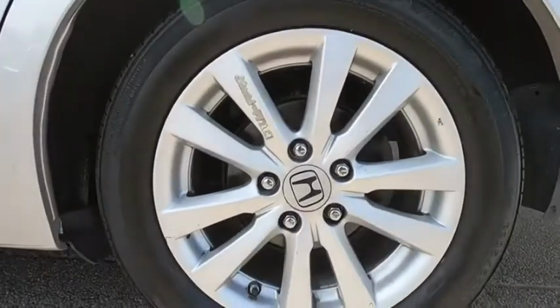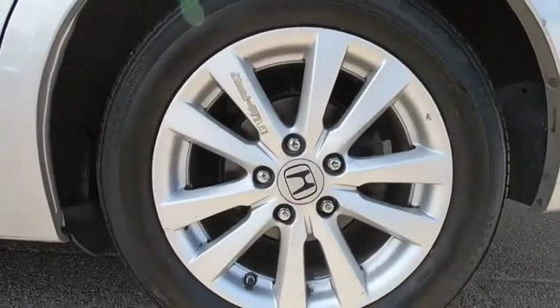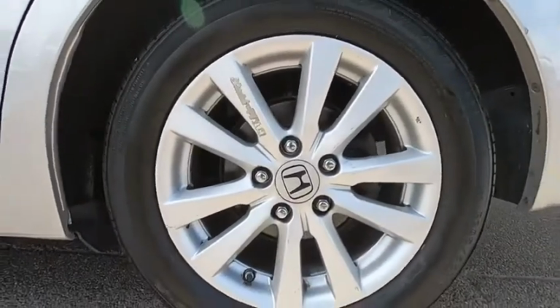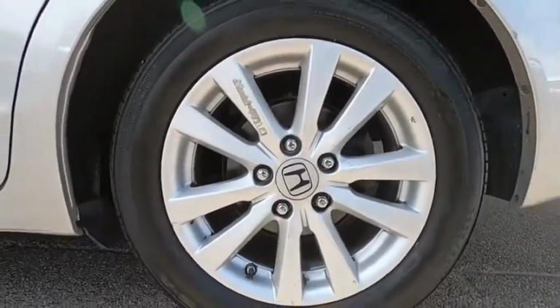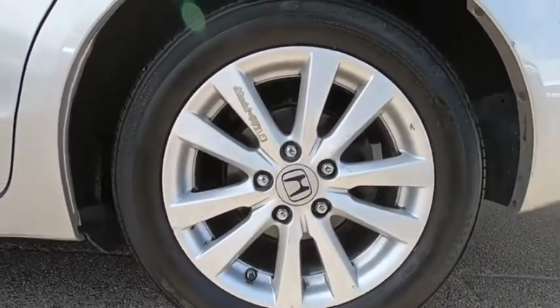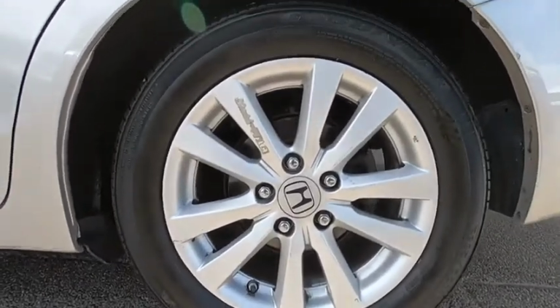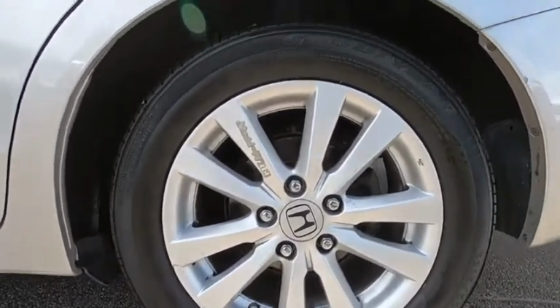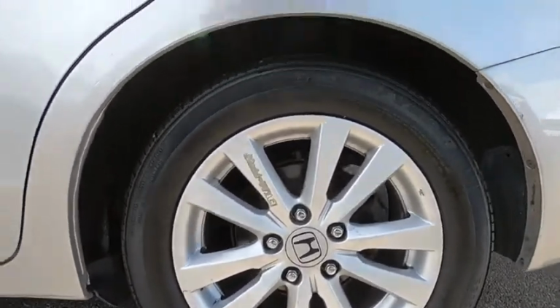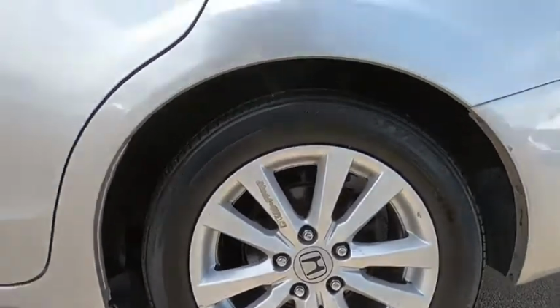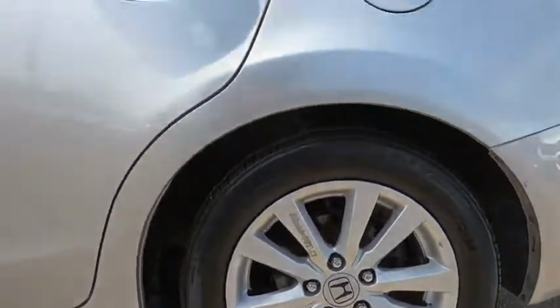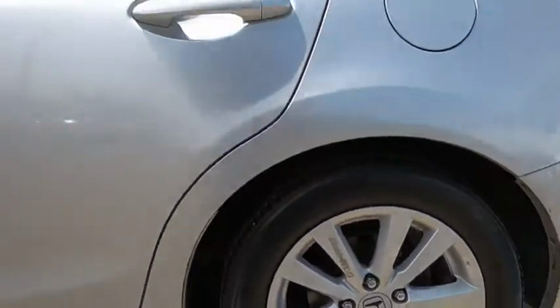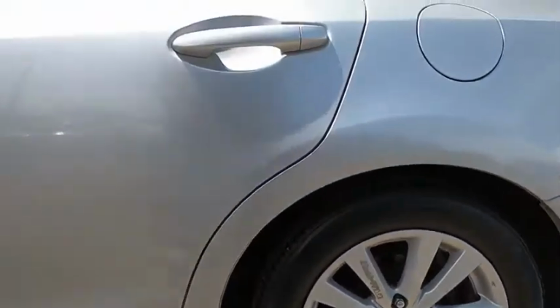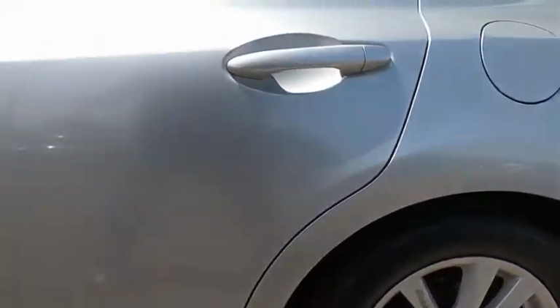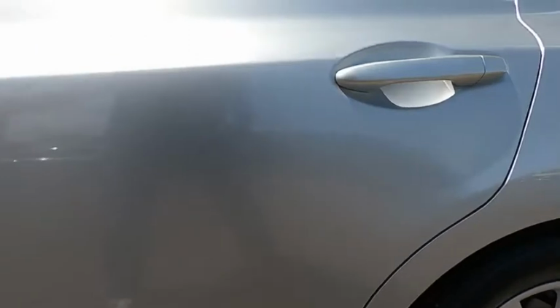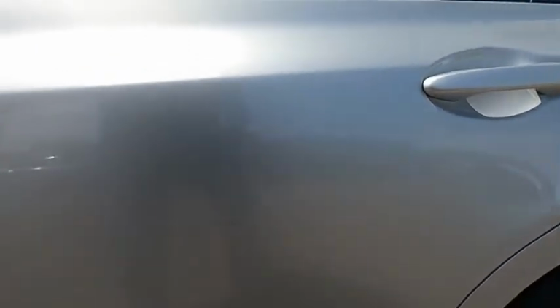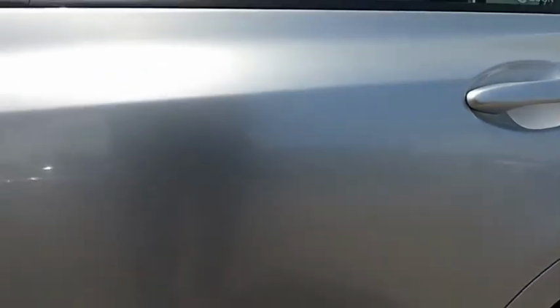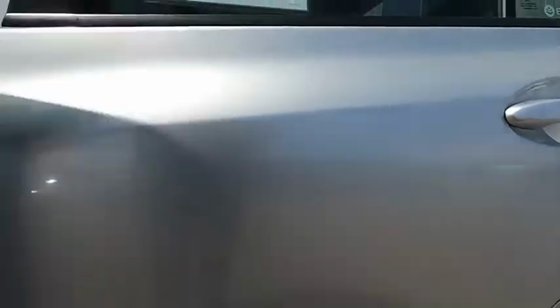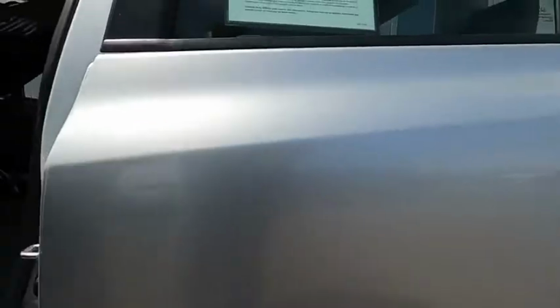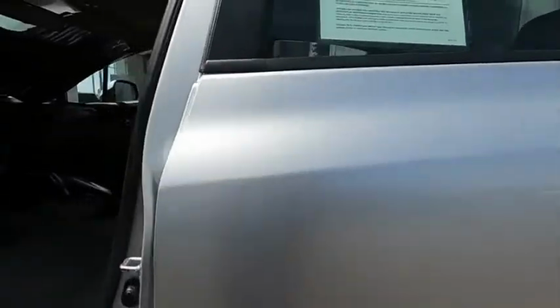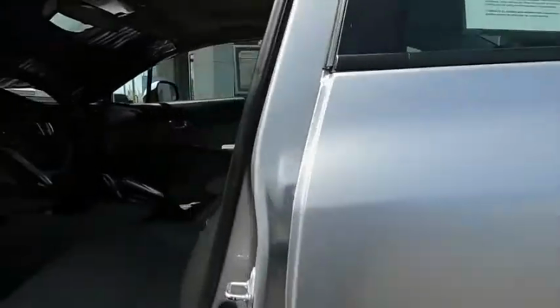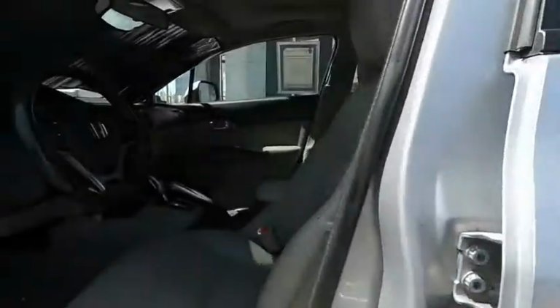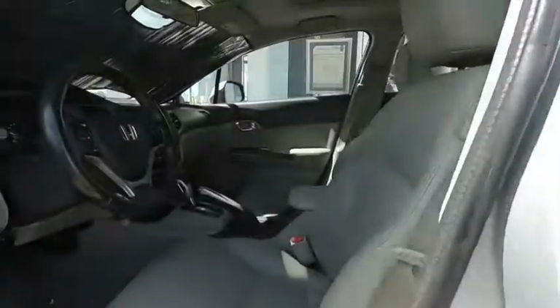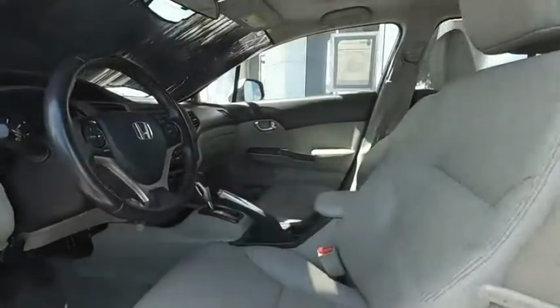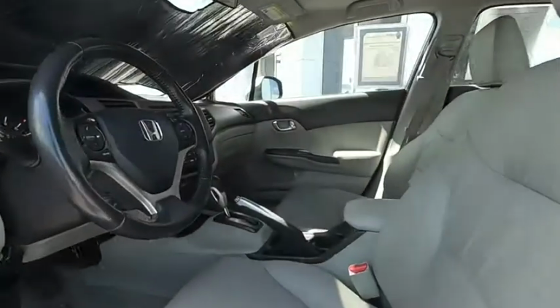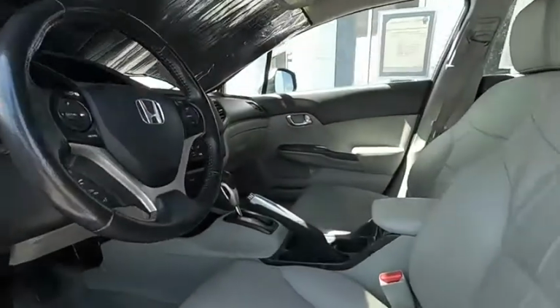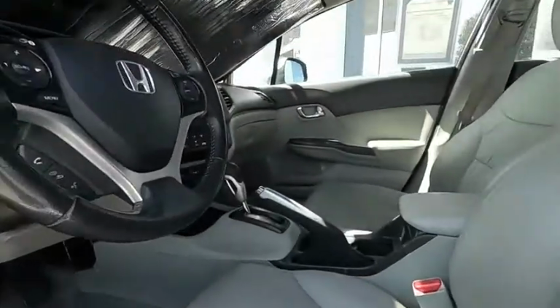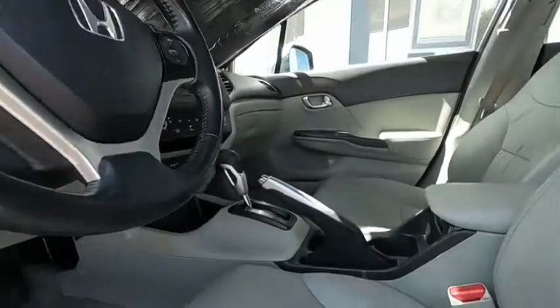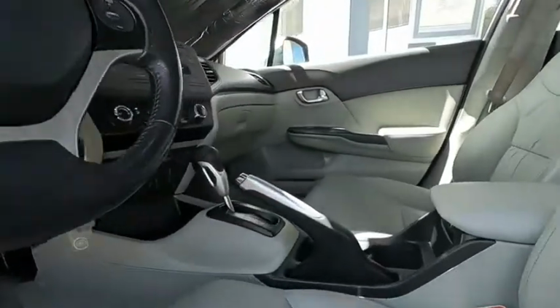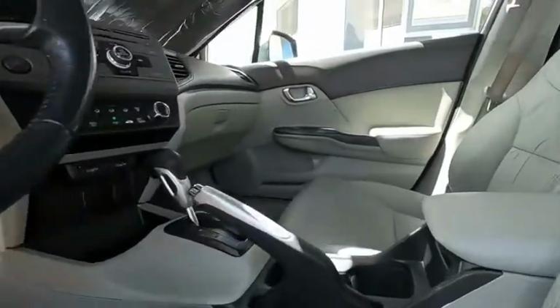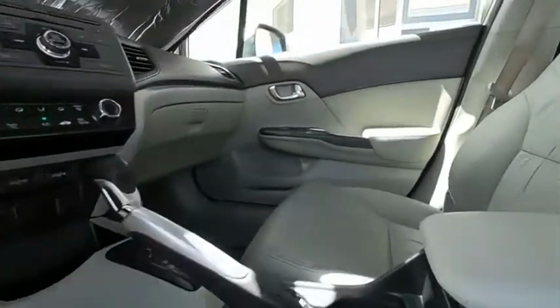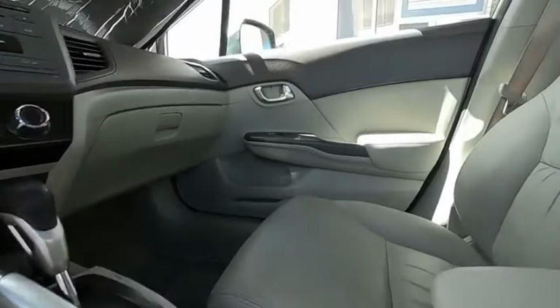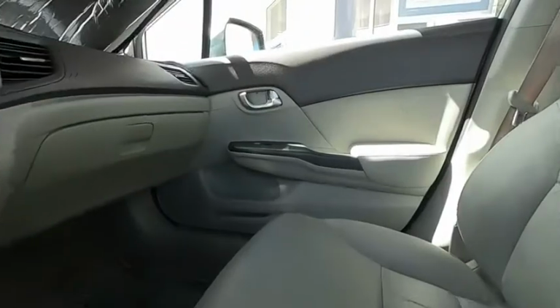Here are some of this vehicle's great options: keyless entry, steering wheel audio controls, anti-lock braking system, traction control, stability control, and Bluetooth.